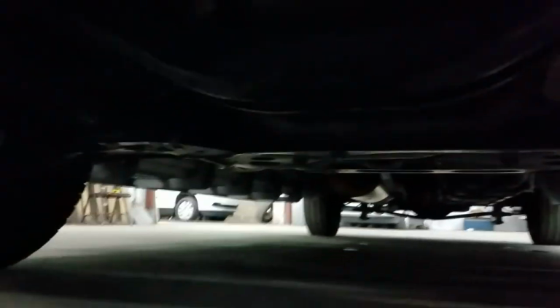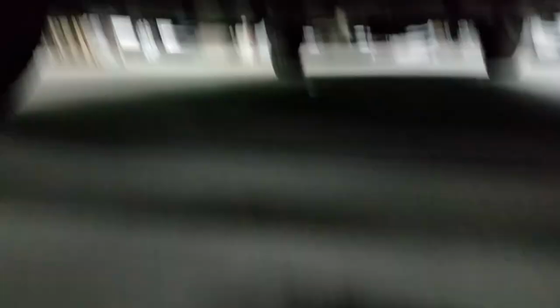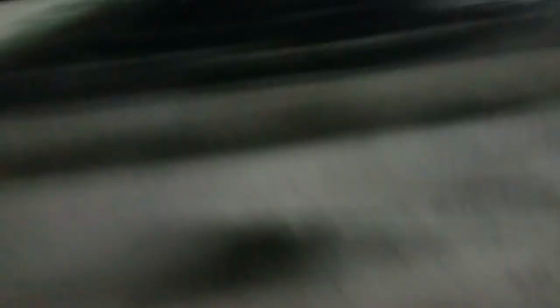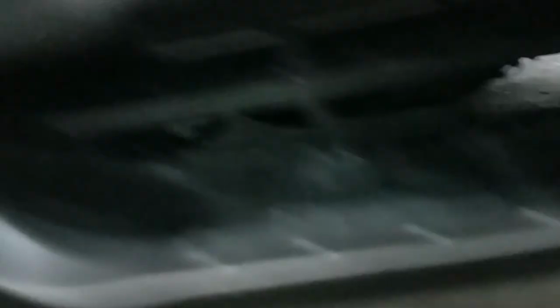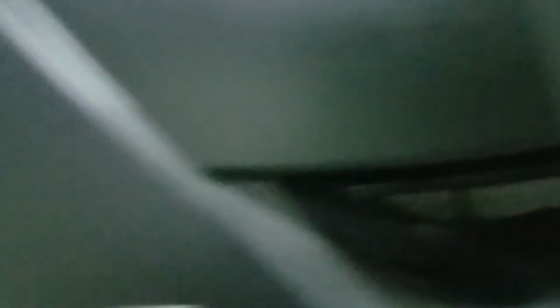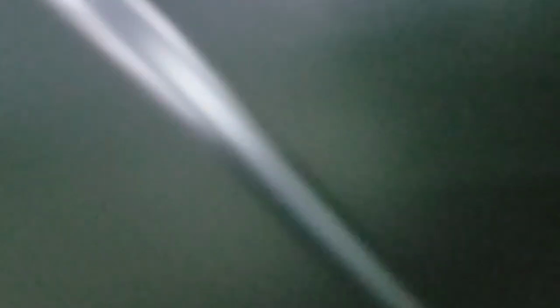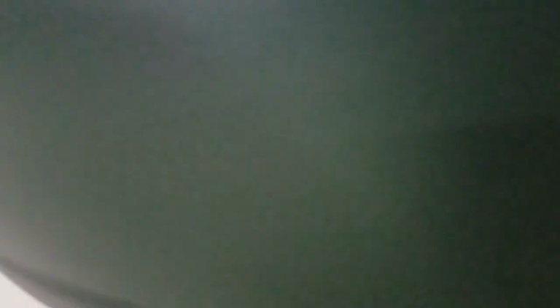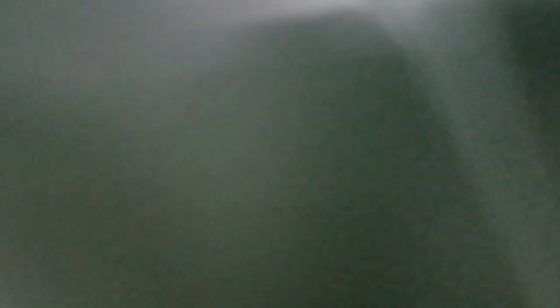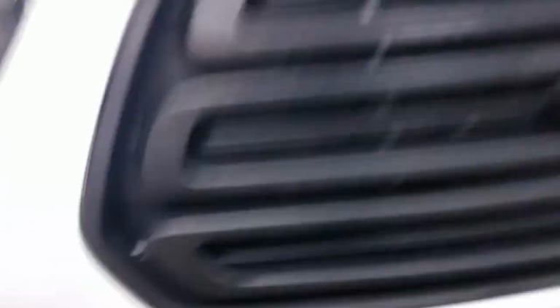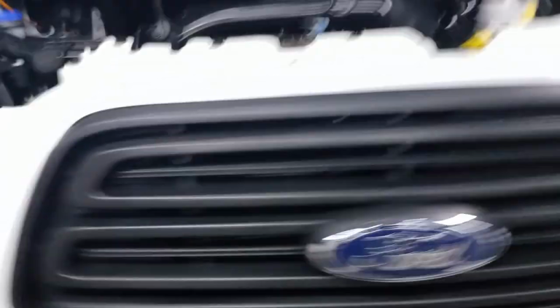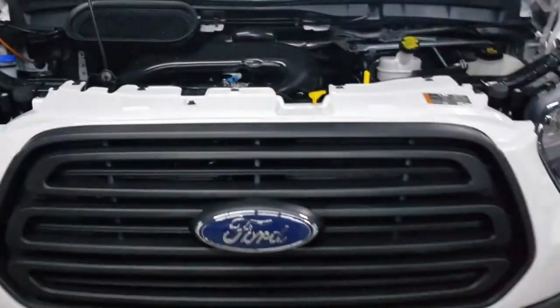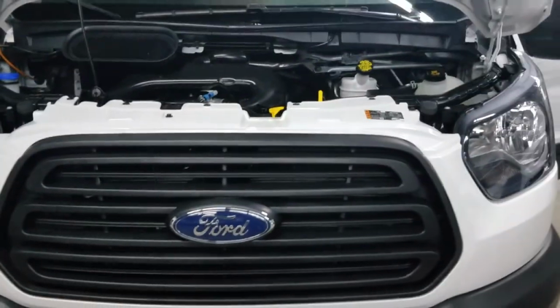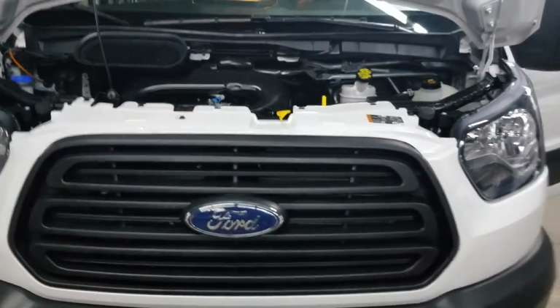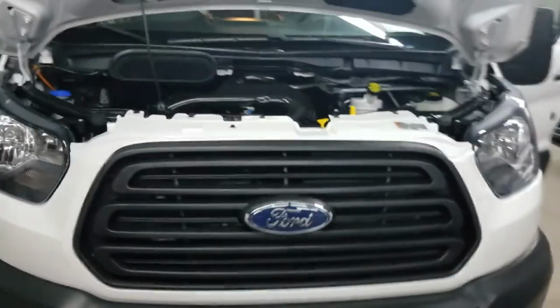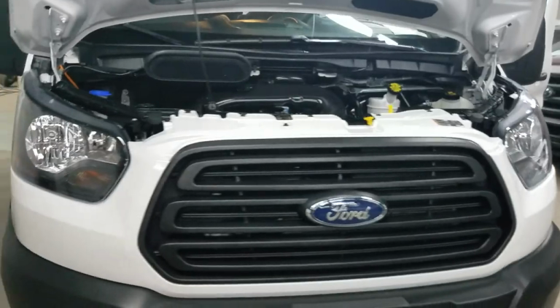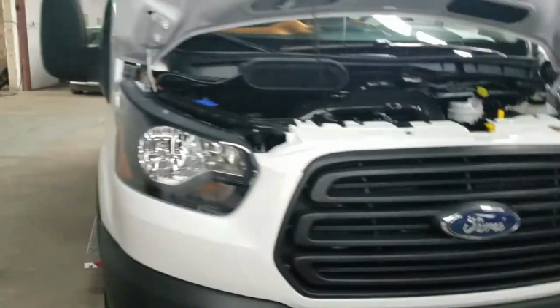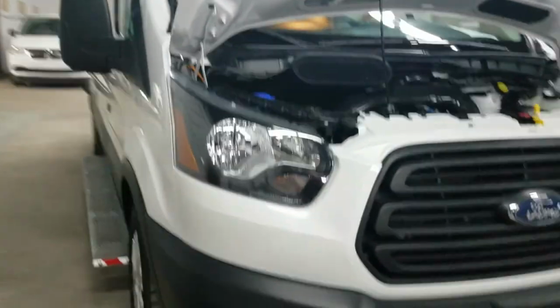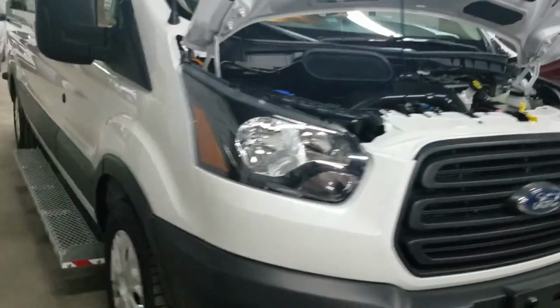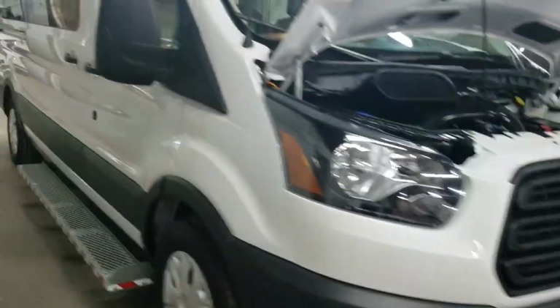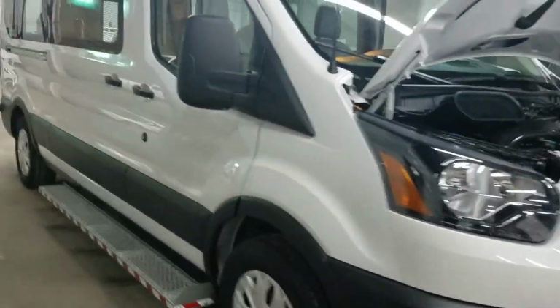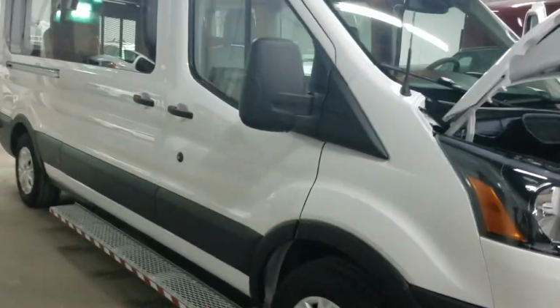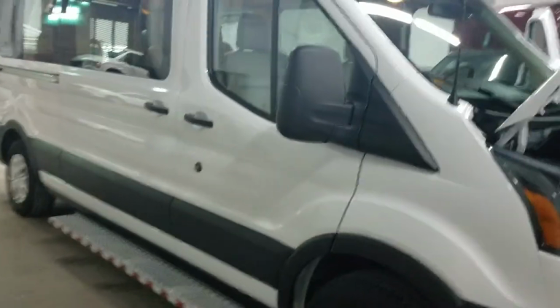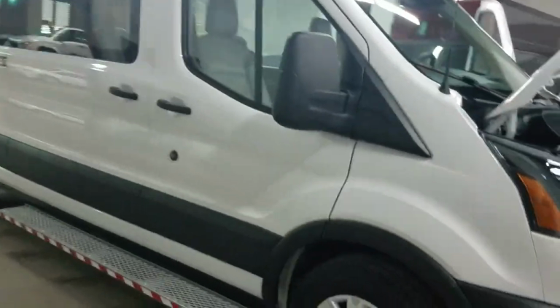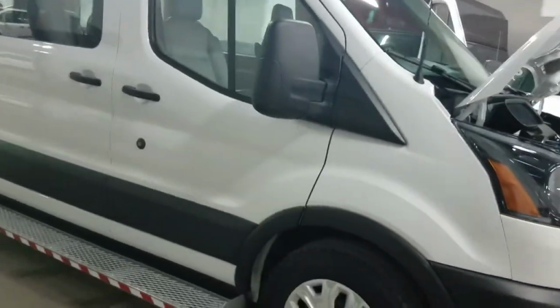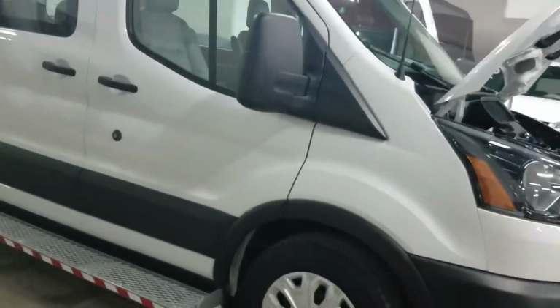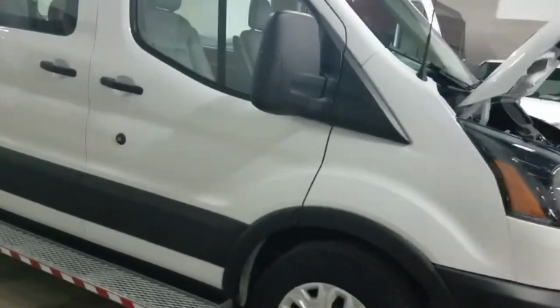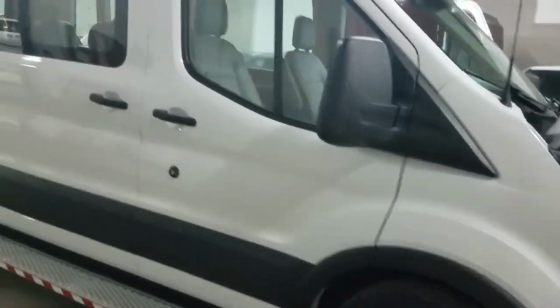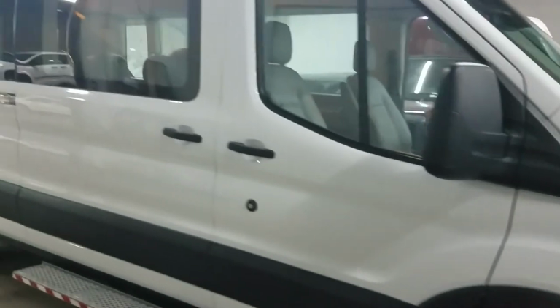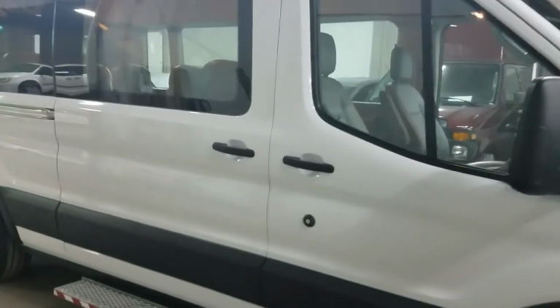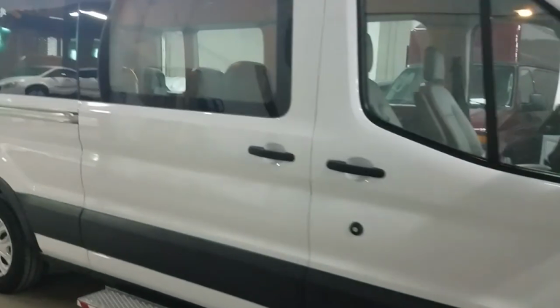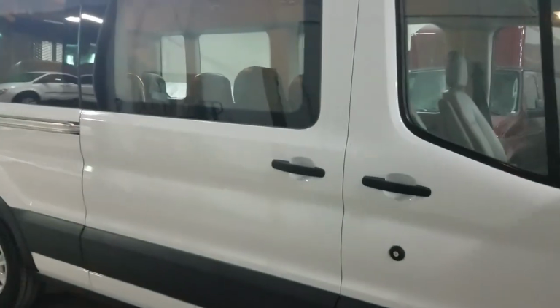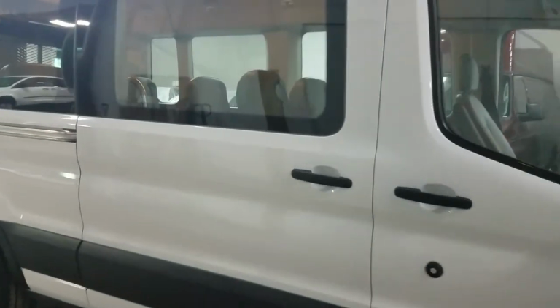That's the difference between us and the competition. They rarely ever show you the undercarriage of the vans, much less make a video of them. And there's a reason behind that. They buy a lot of these from New York and Chicago — they're all rusted out, they're all beat up.